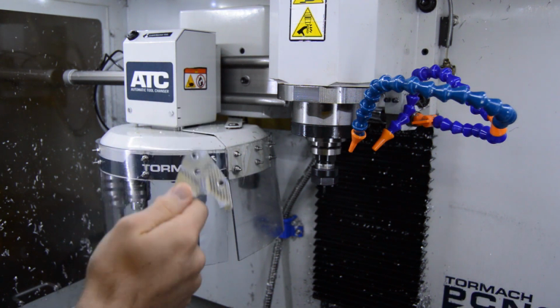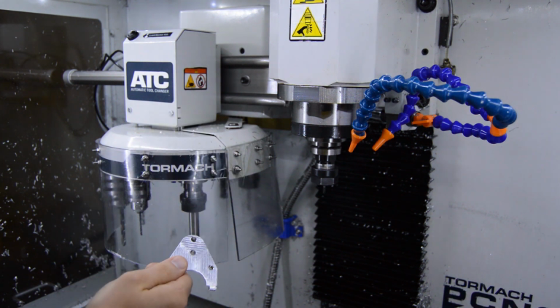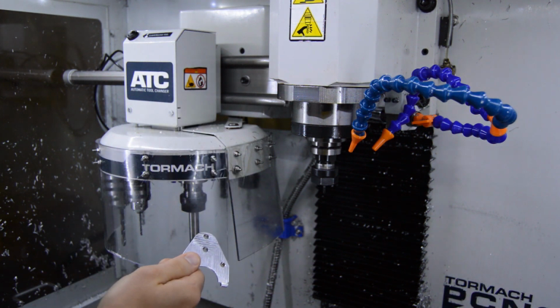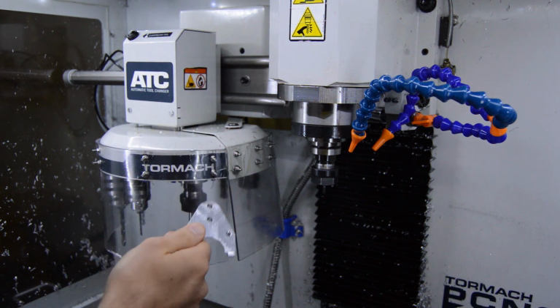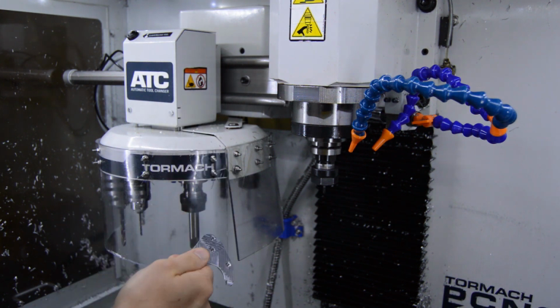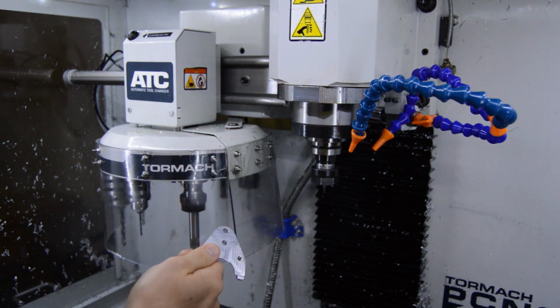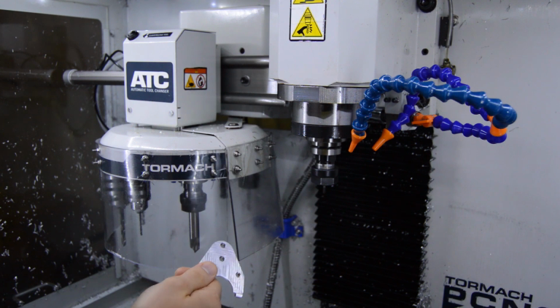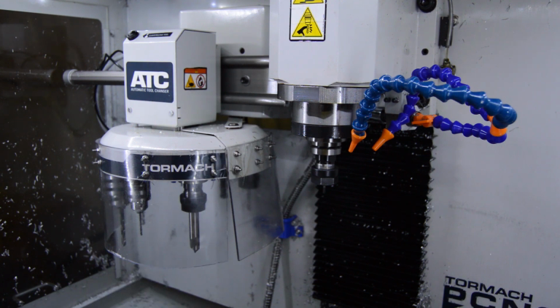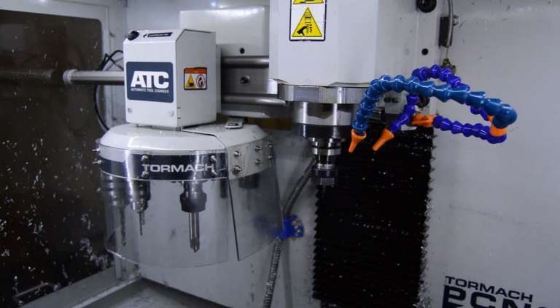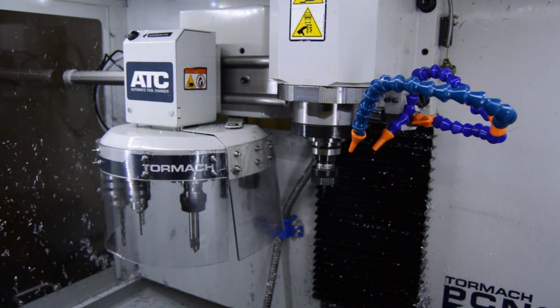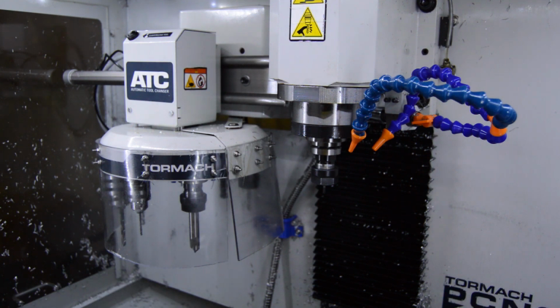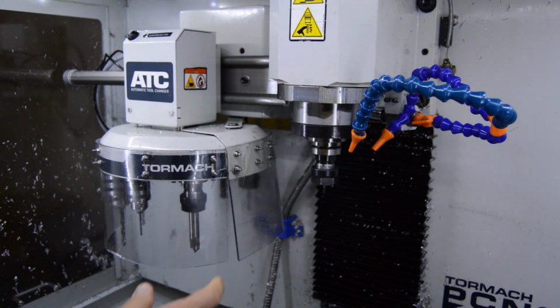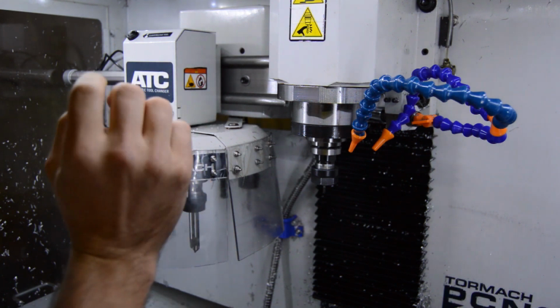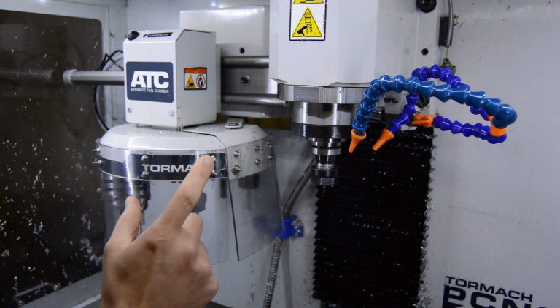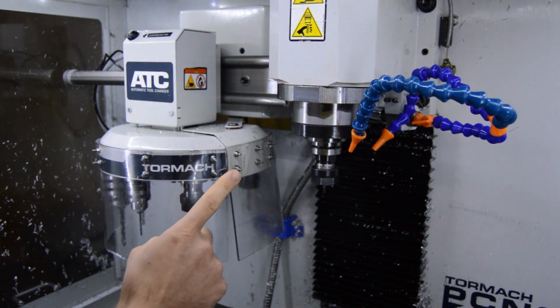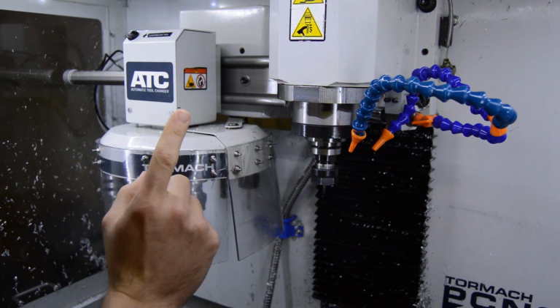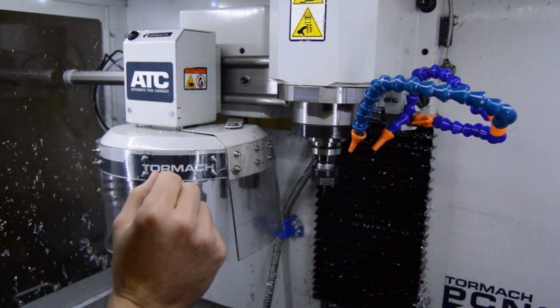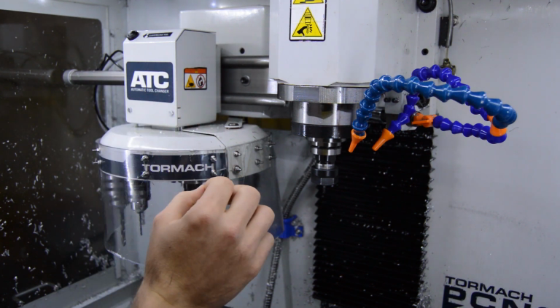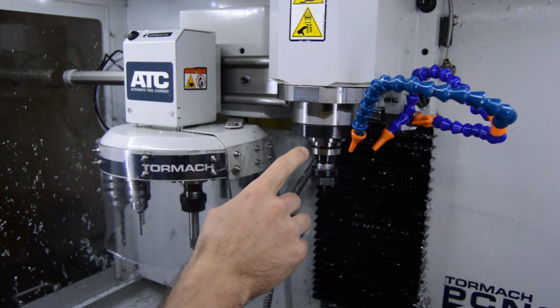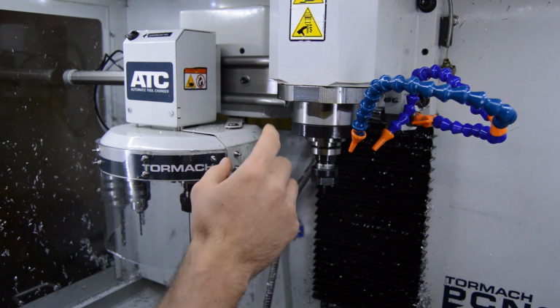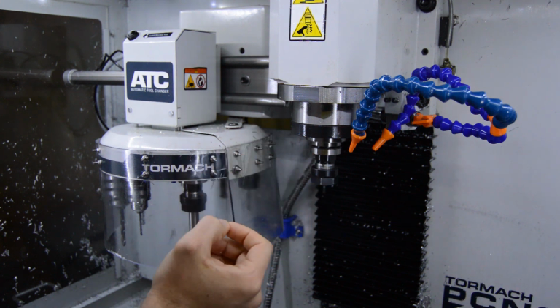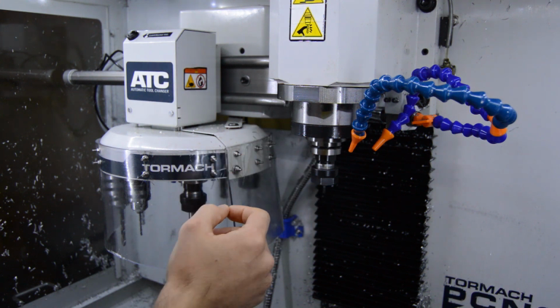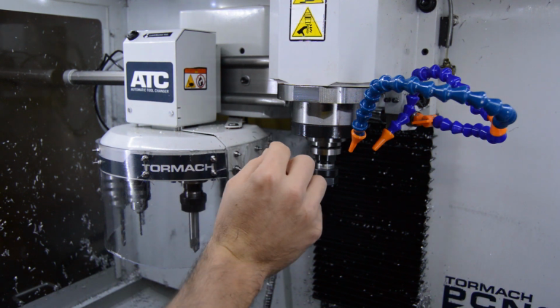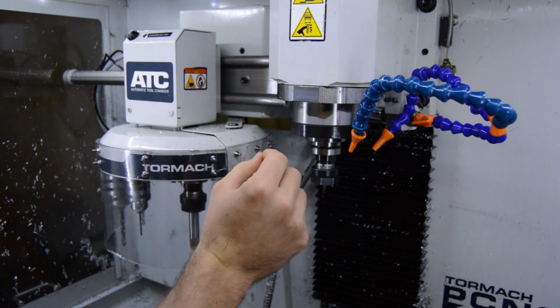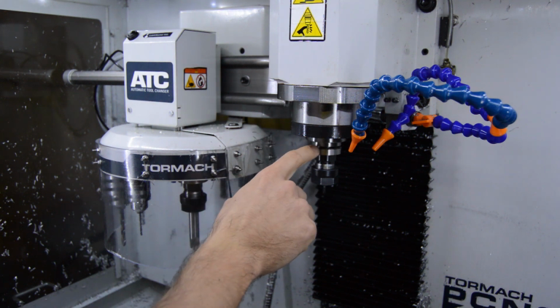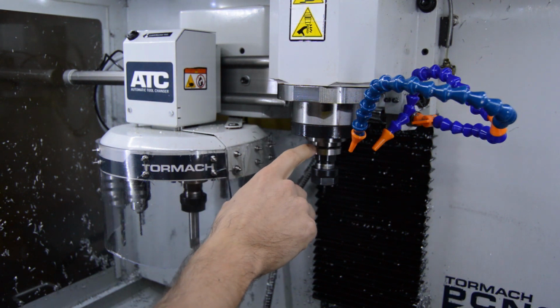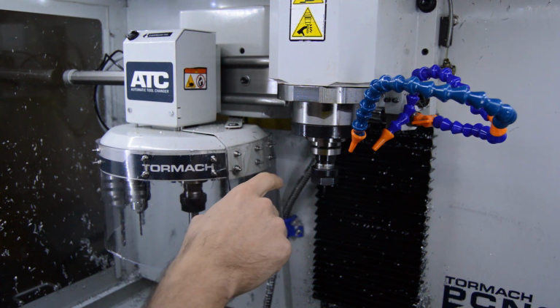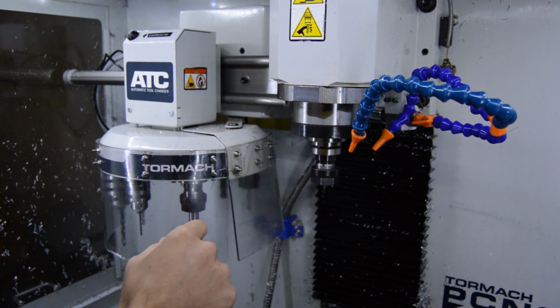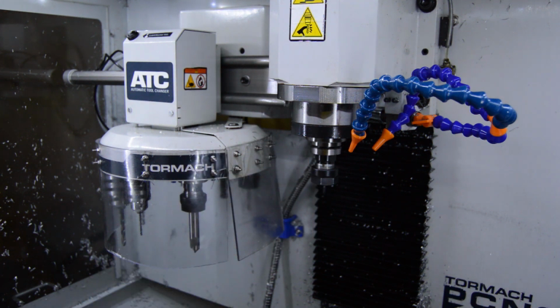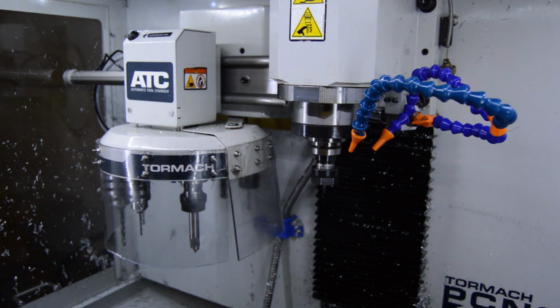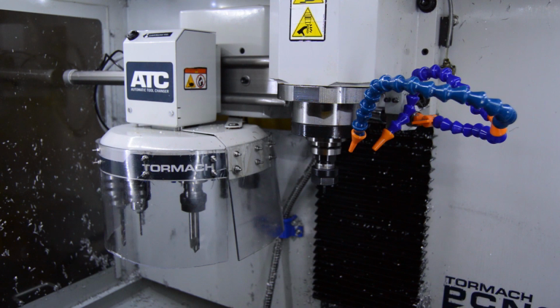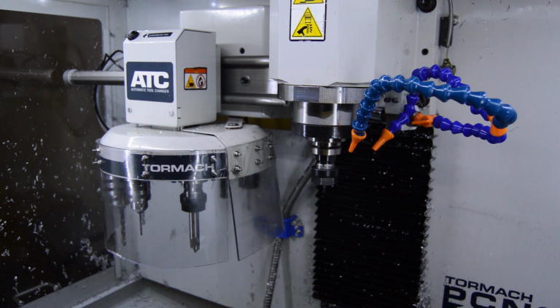They've done hundreds and hundreds of tool changes. I've only had one issue, and that was when I tried to load the tool once and there was a metal chip on the shank of the tool.